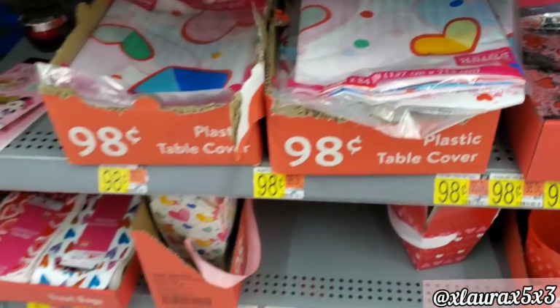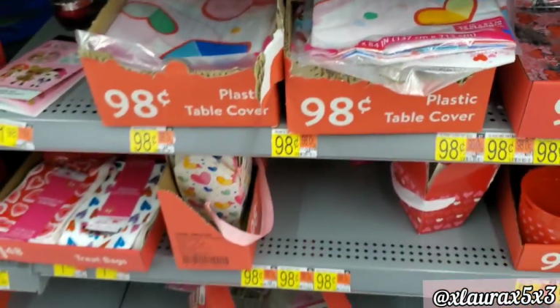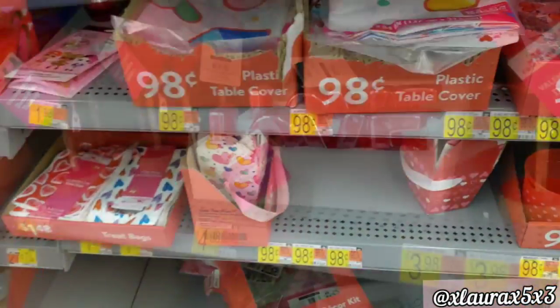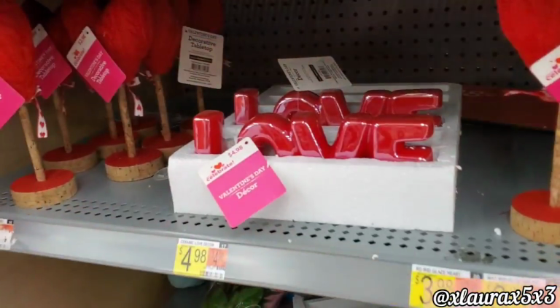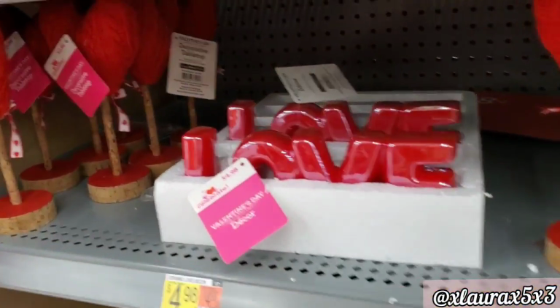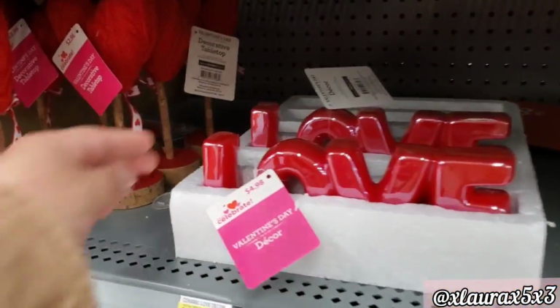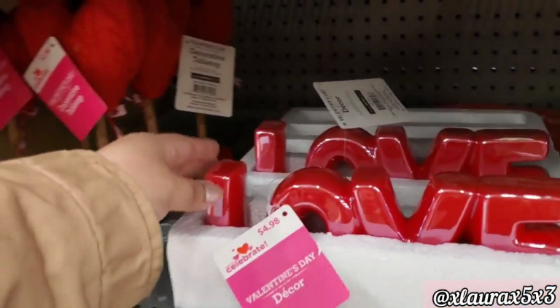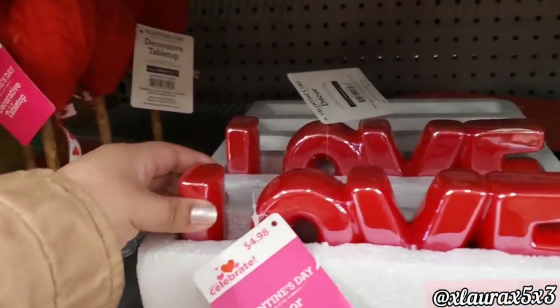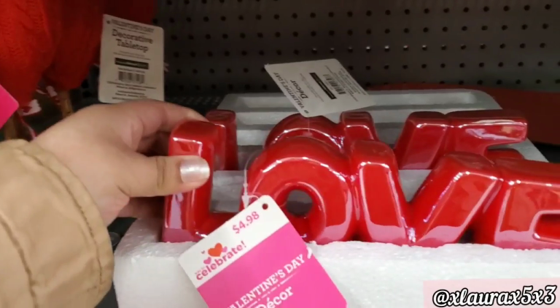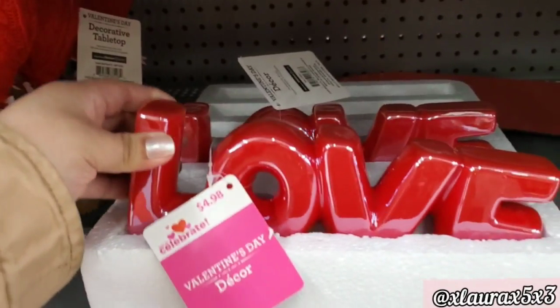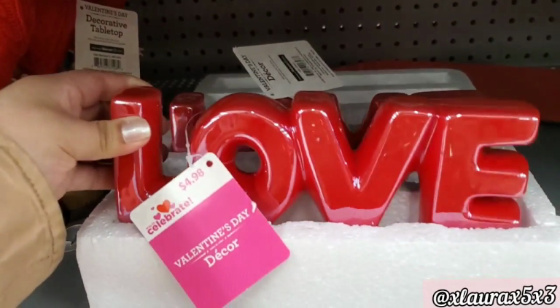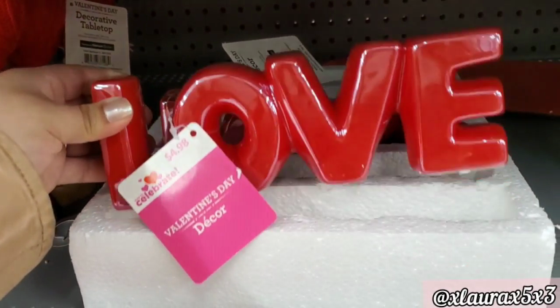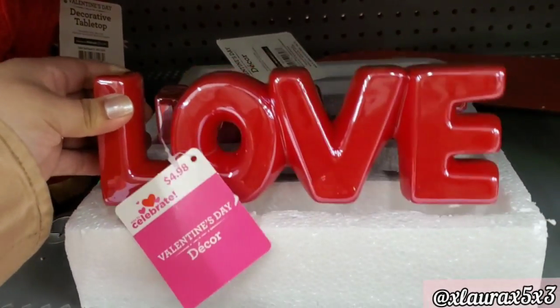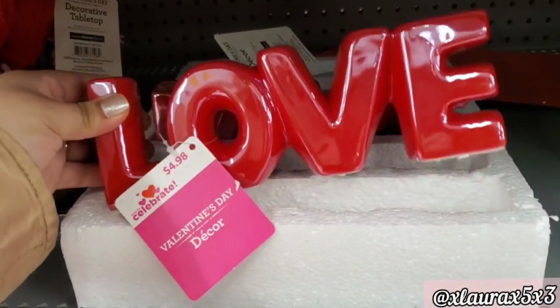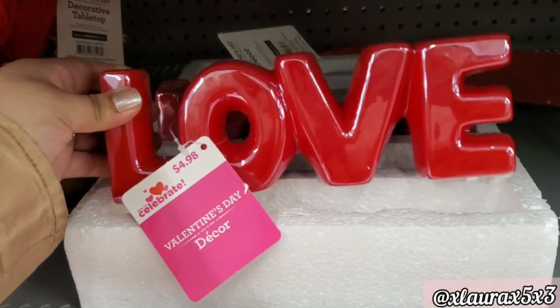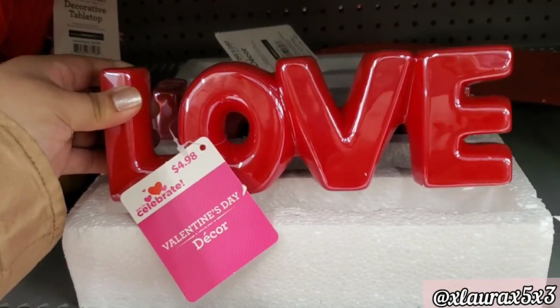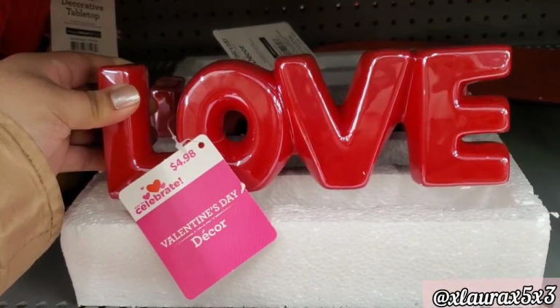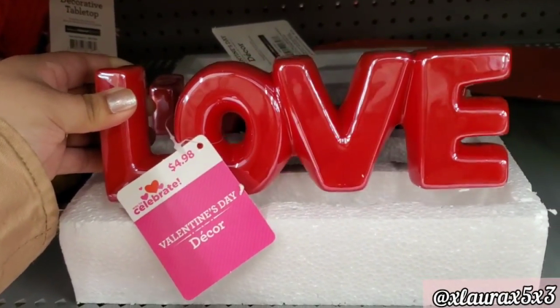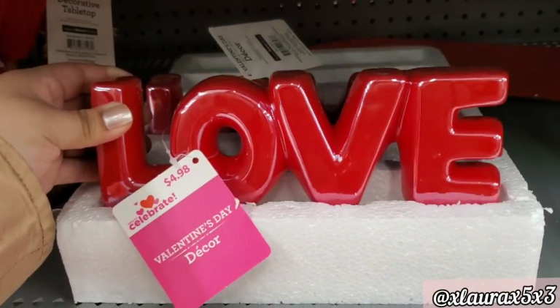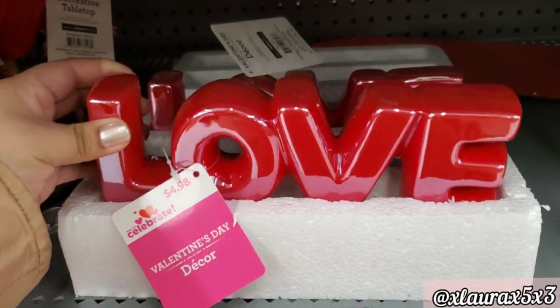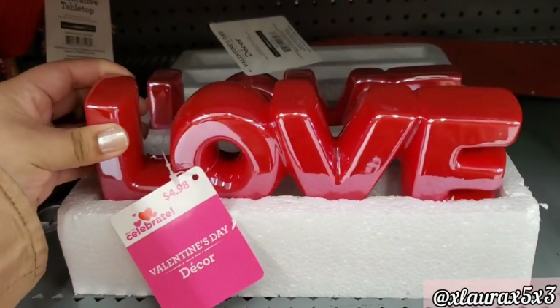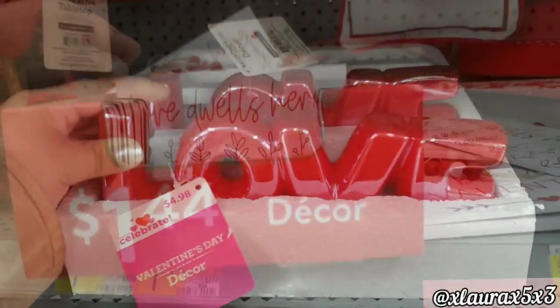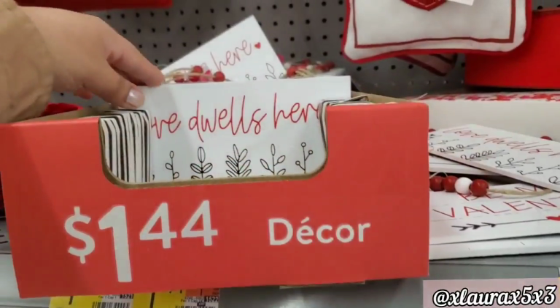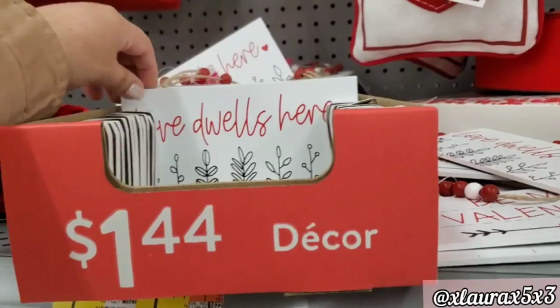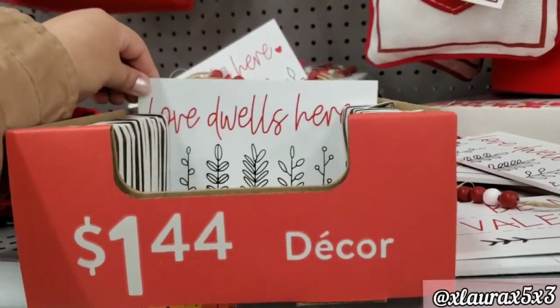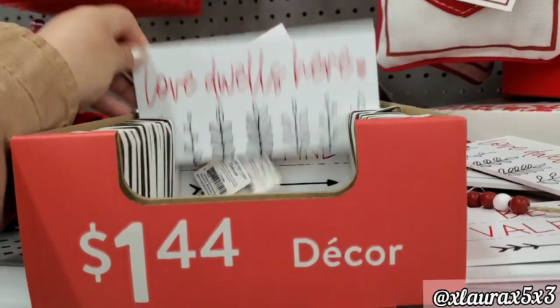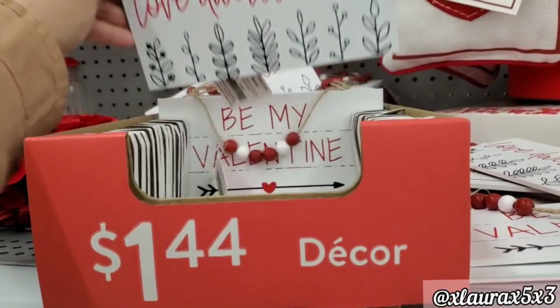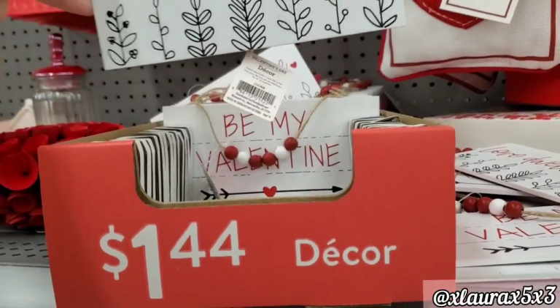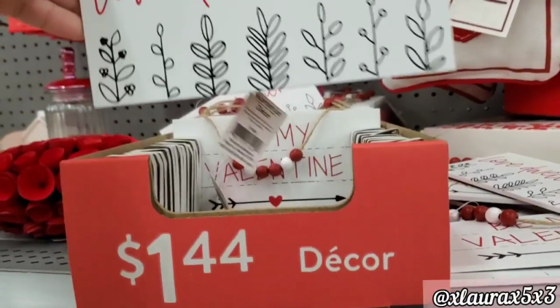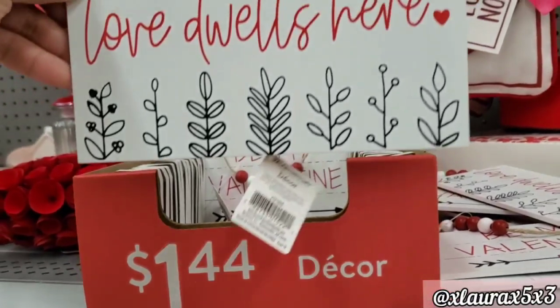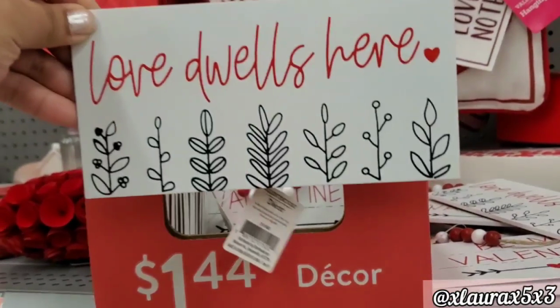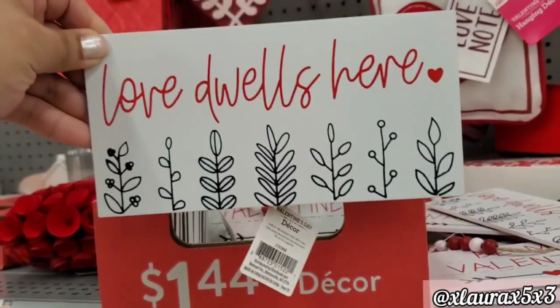My store finally got the red sweater hearts and this piece that says 'Love' for $4.98. They still have lots of these $1.44 signs.